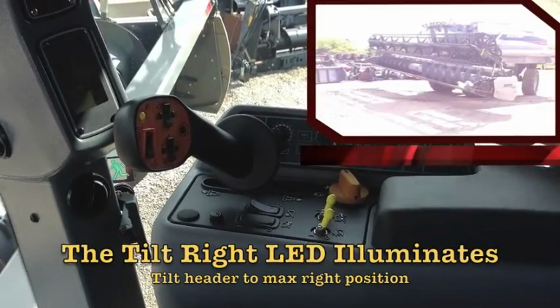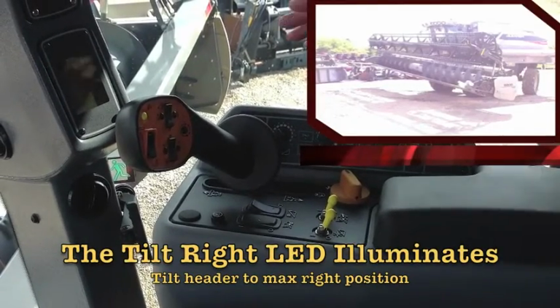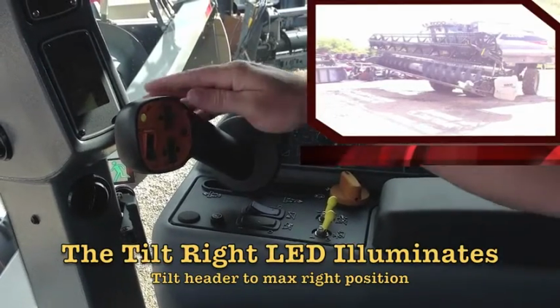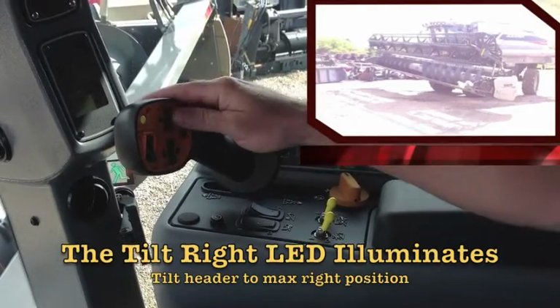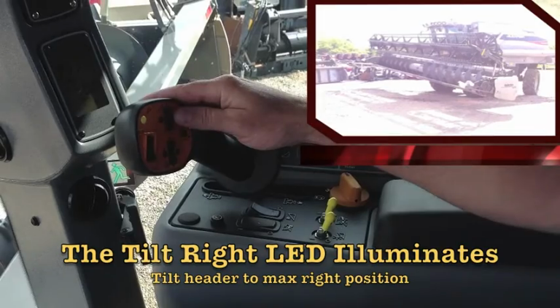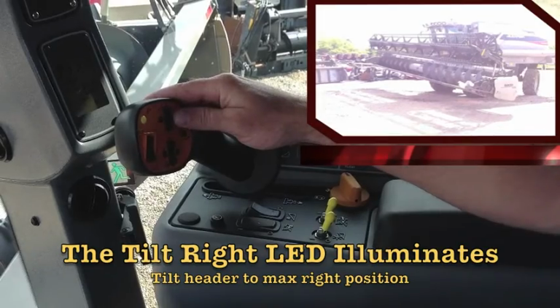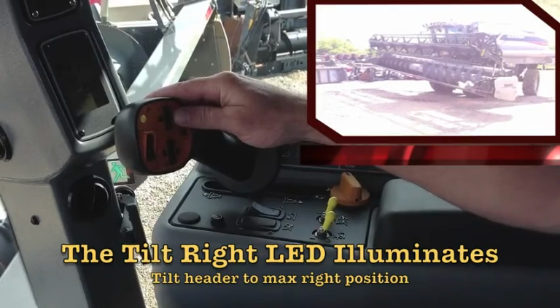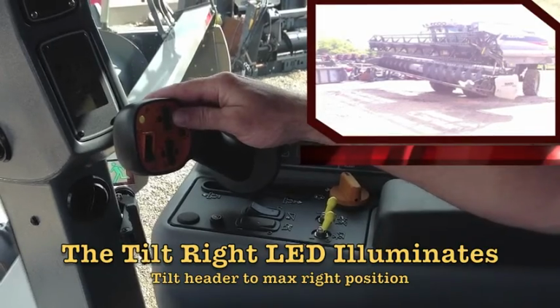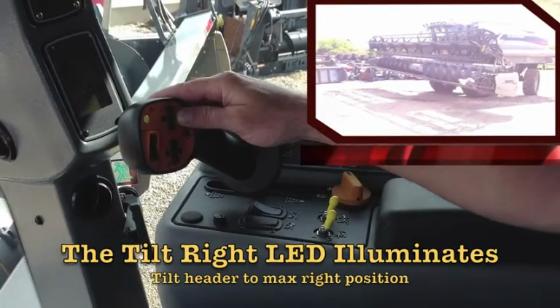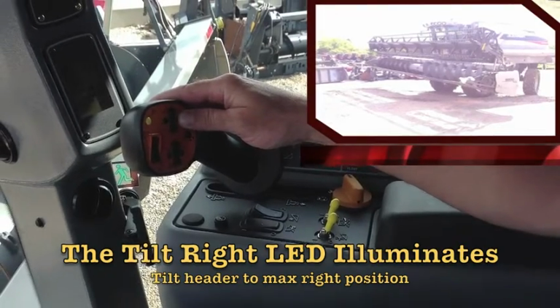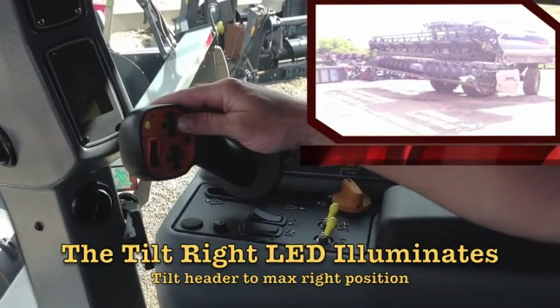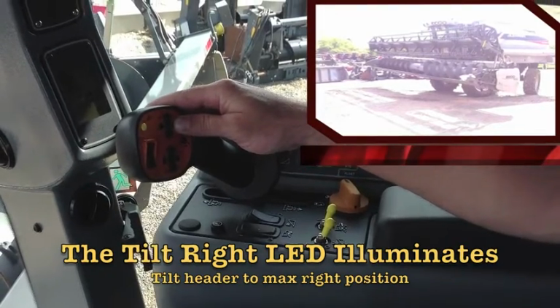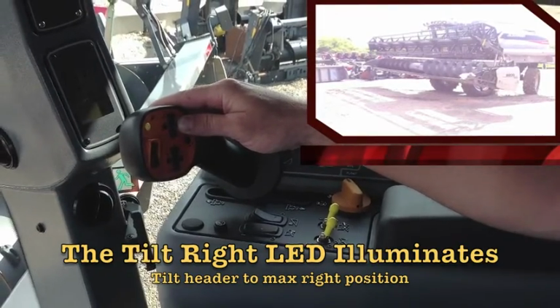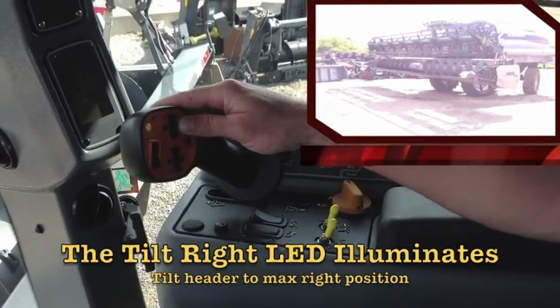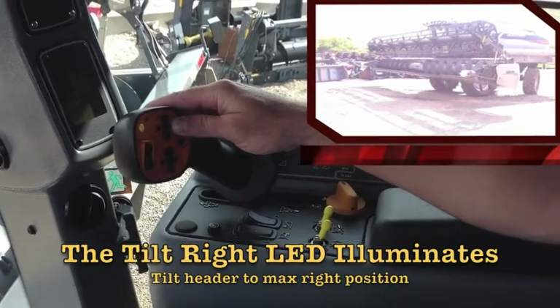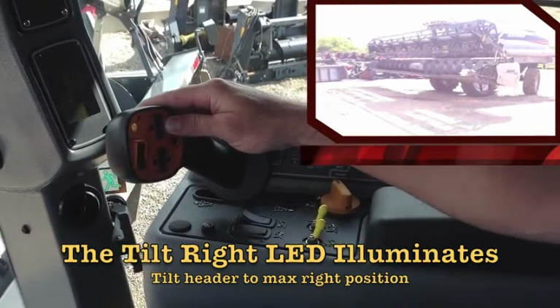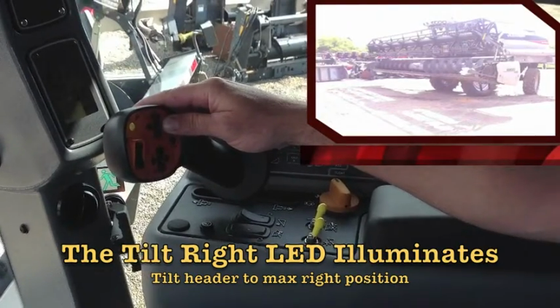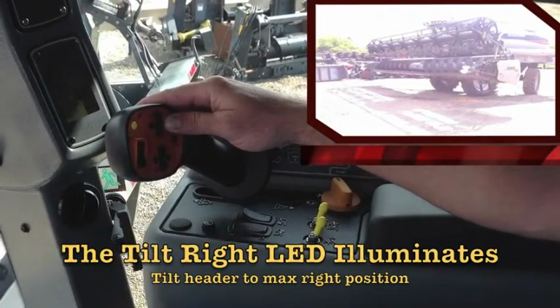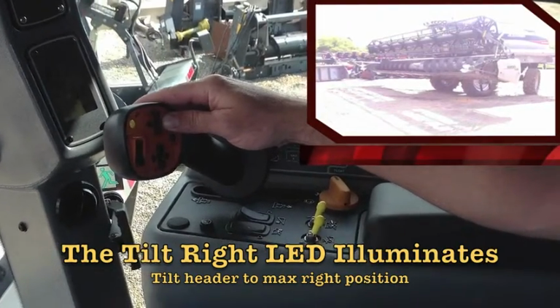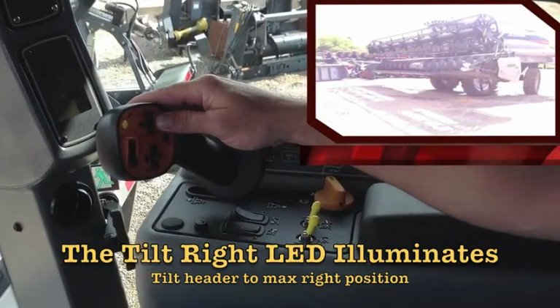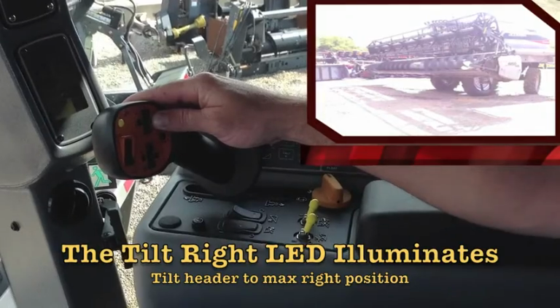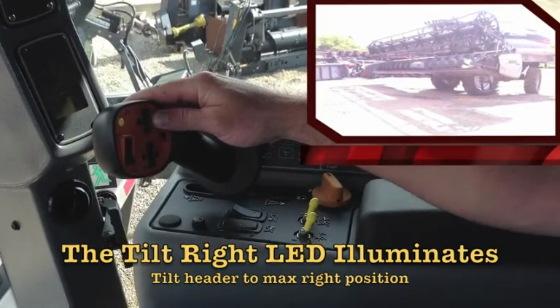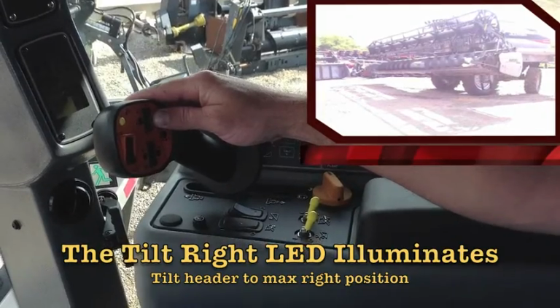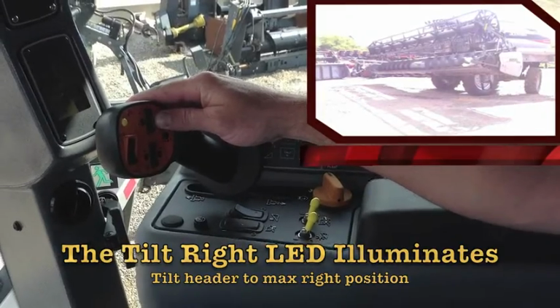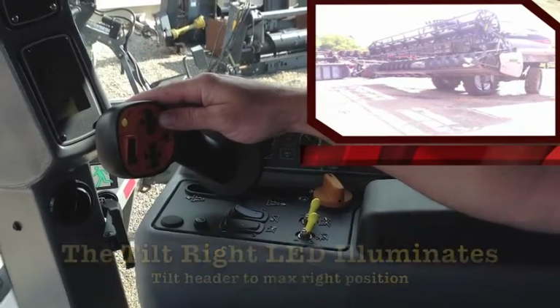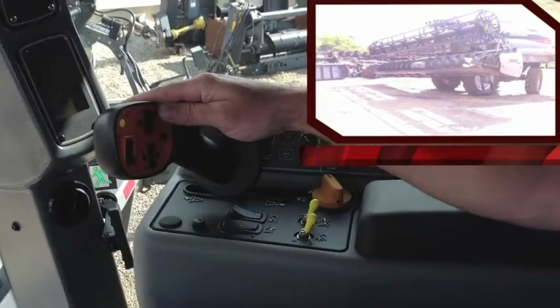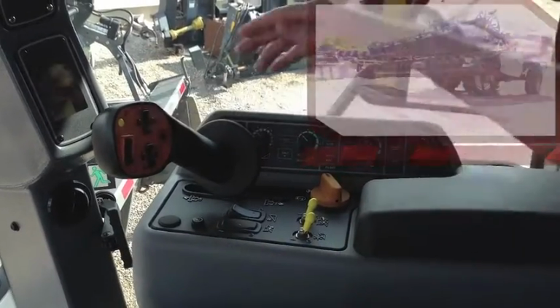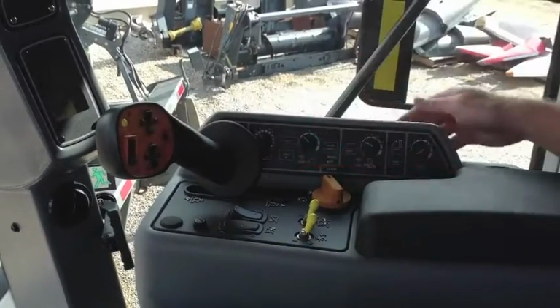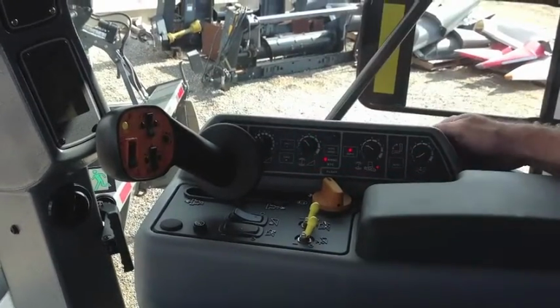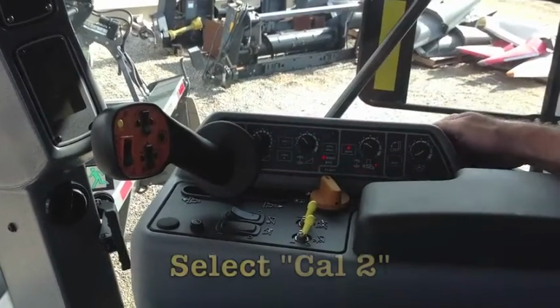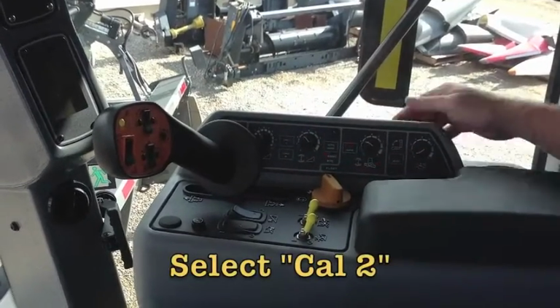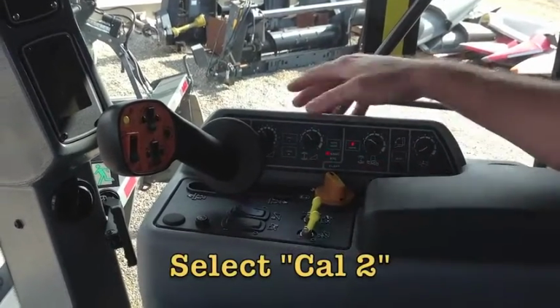The tilt right LED will illuminate. Tilt the header to the max right position, then select CAL2.